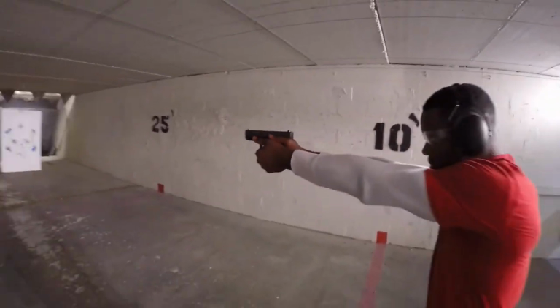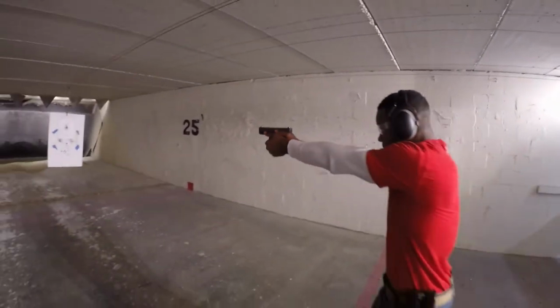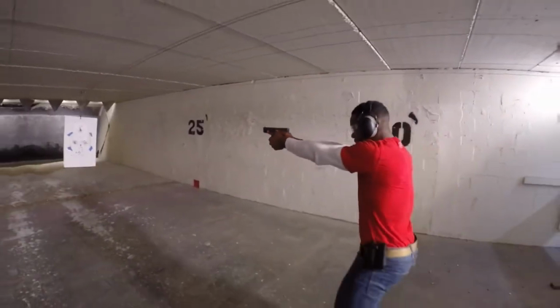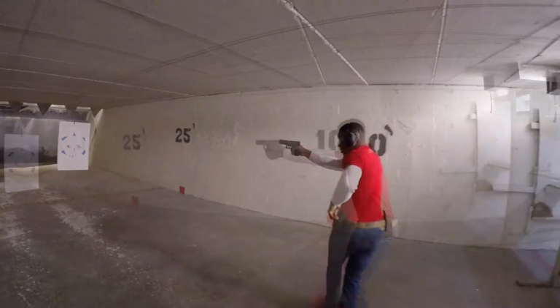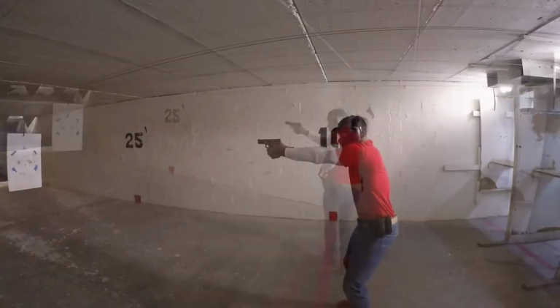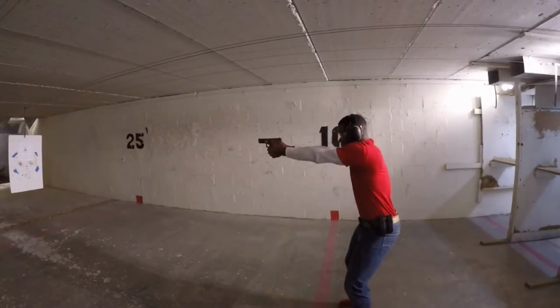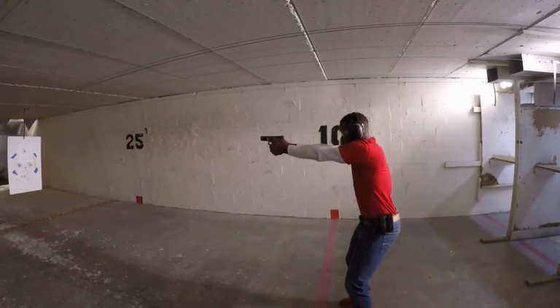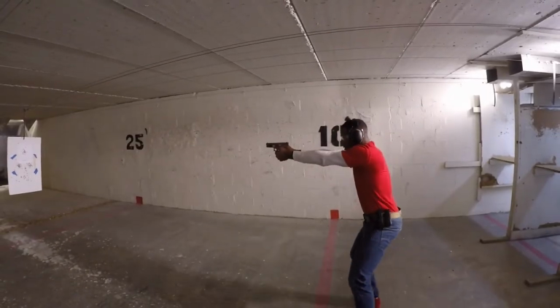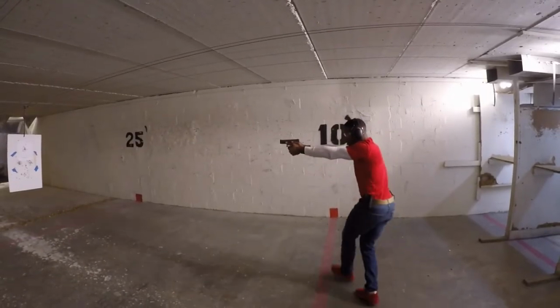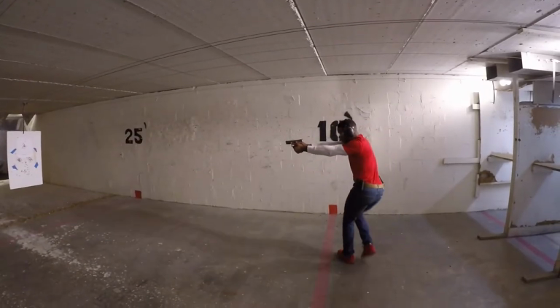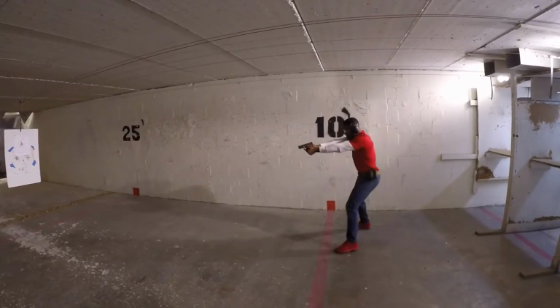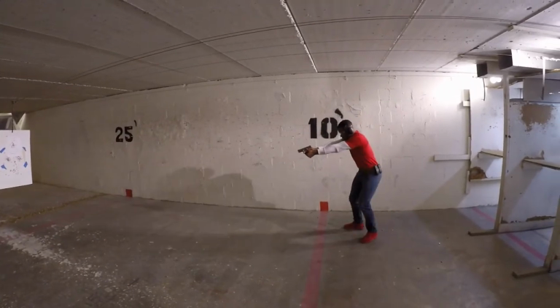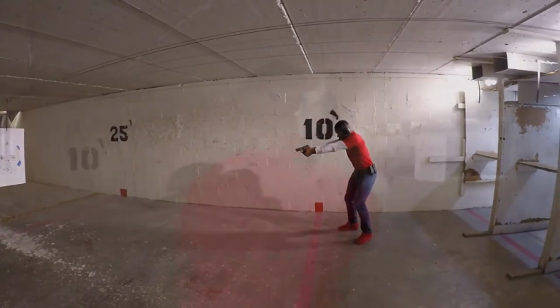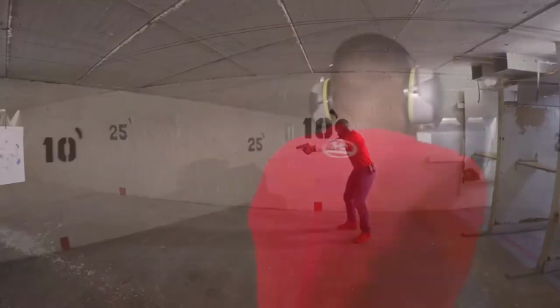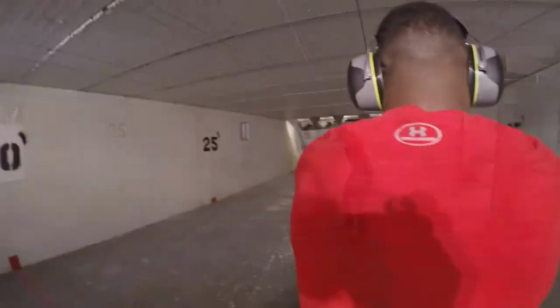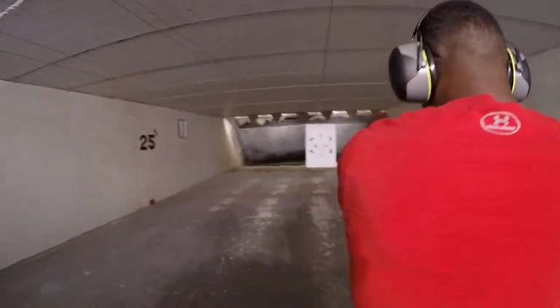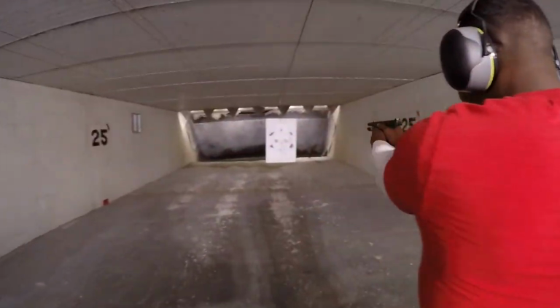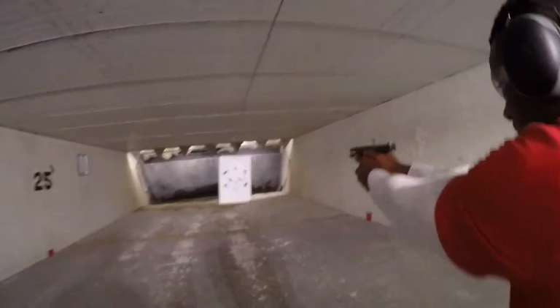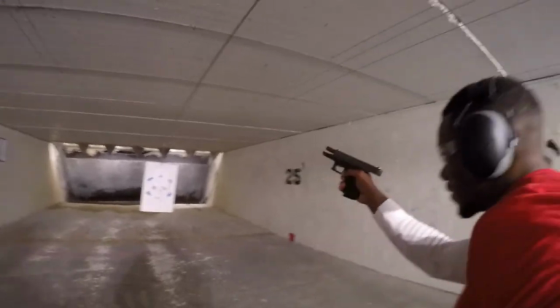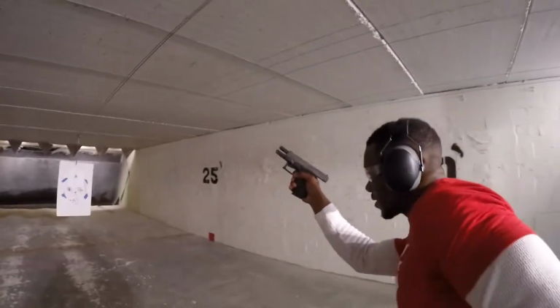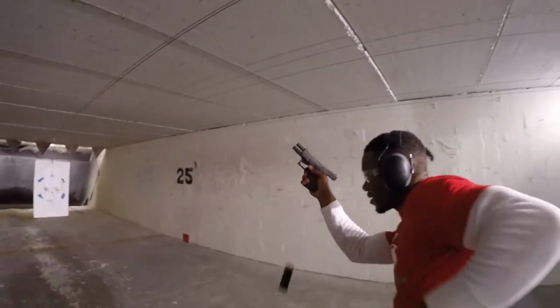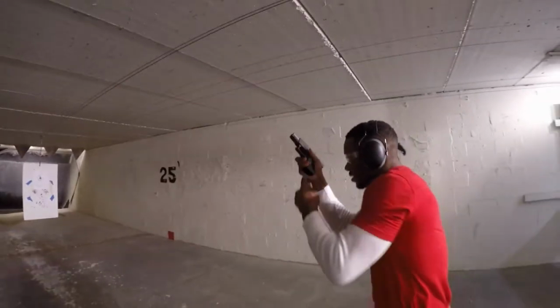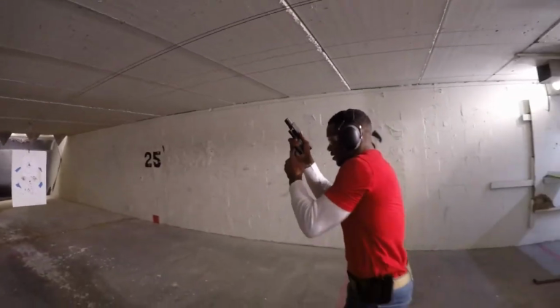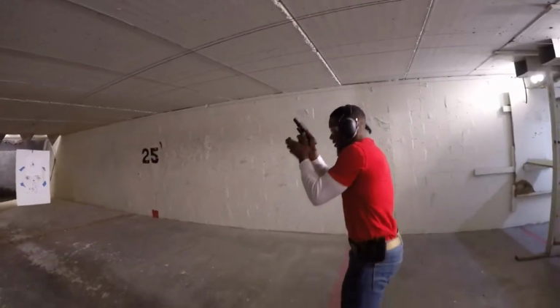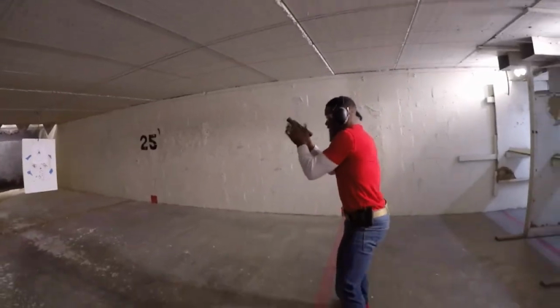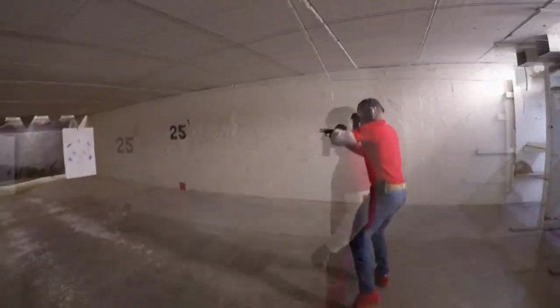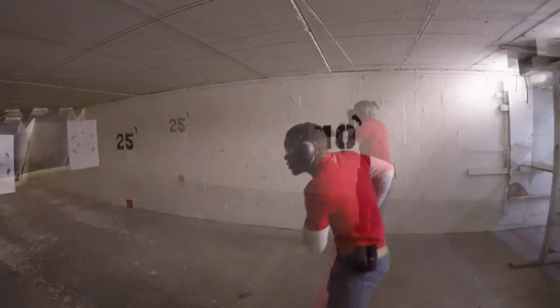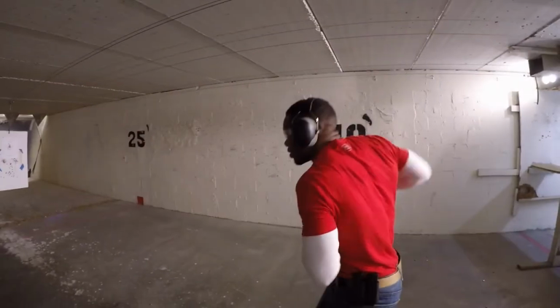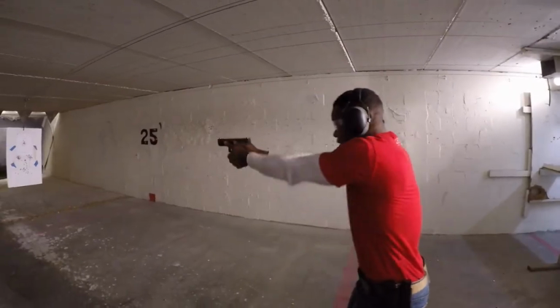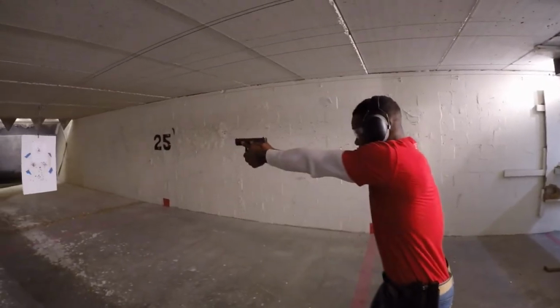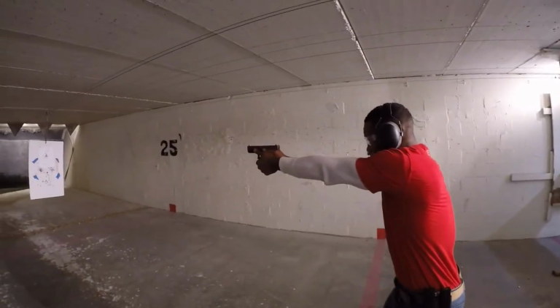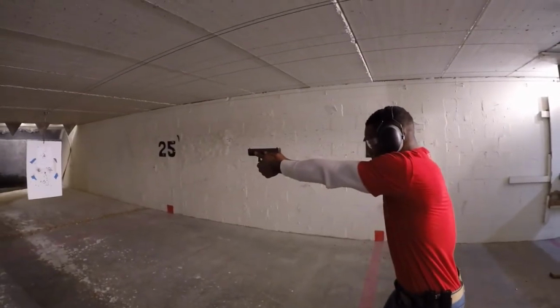Move, move! Yankee action — drop the mag, put a fresh one in, on the move, on the move. Get tight, slow it down.